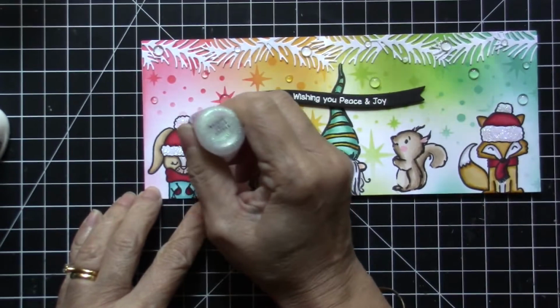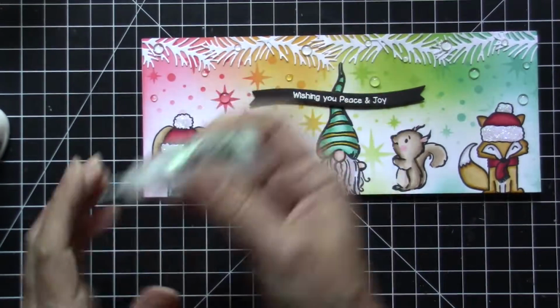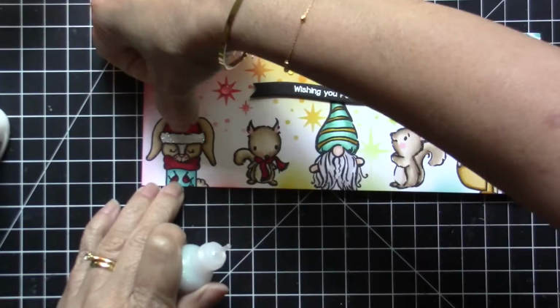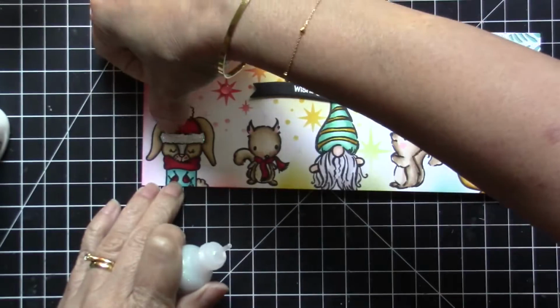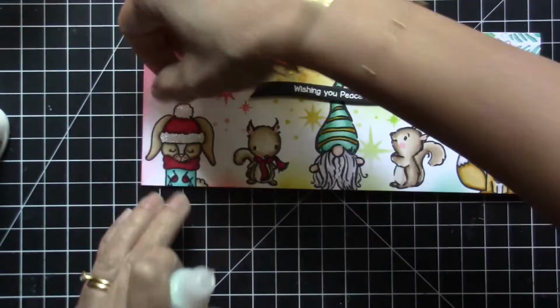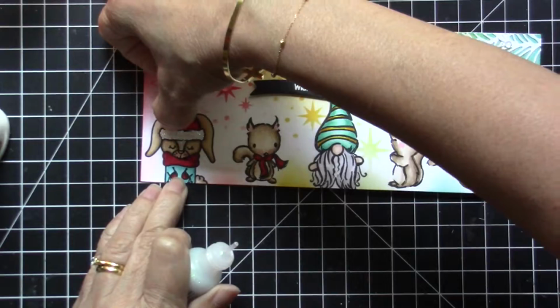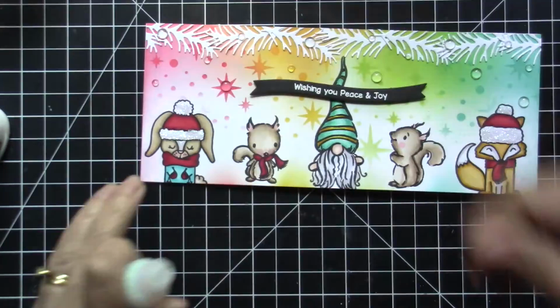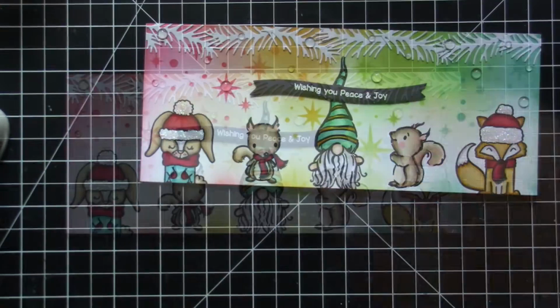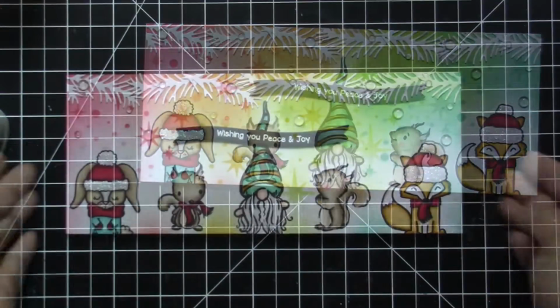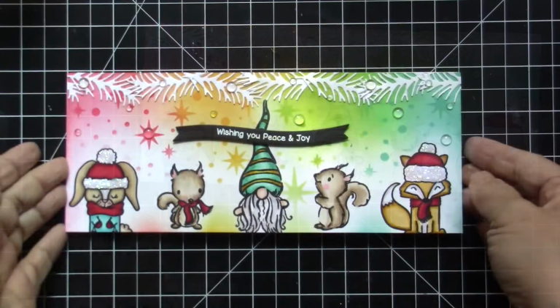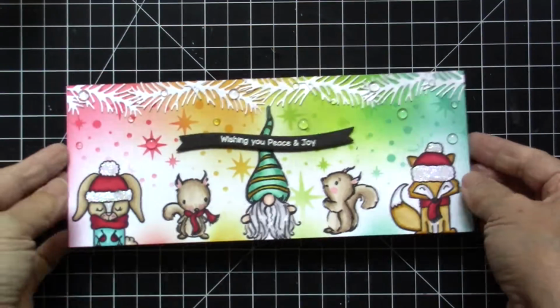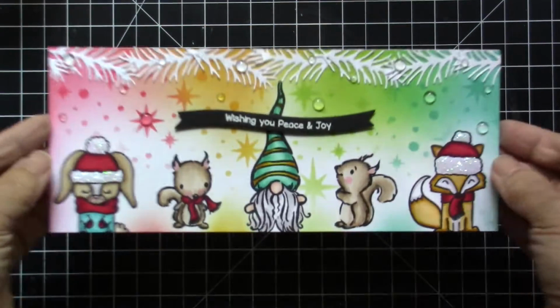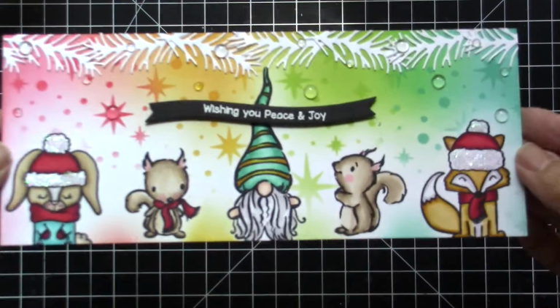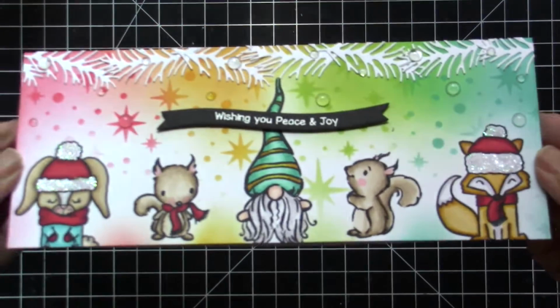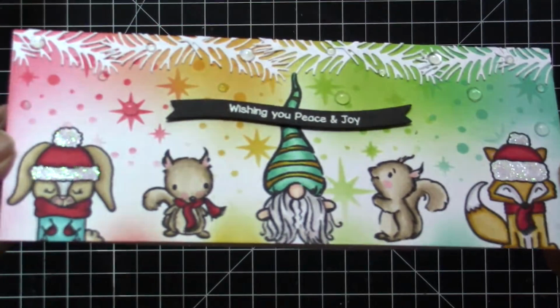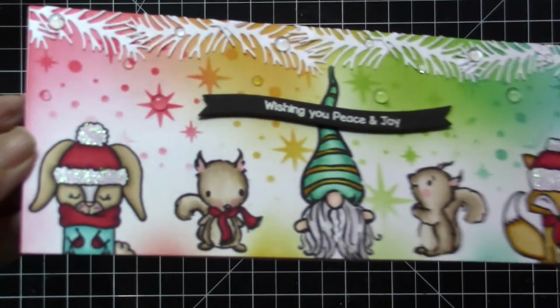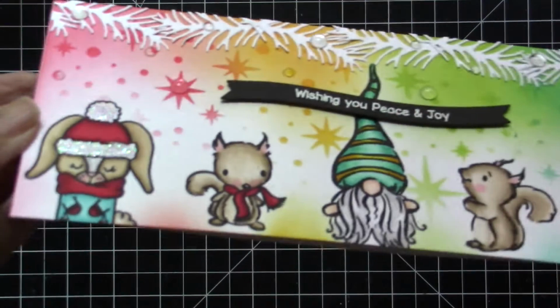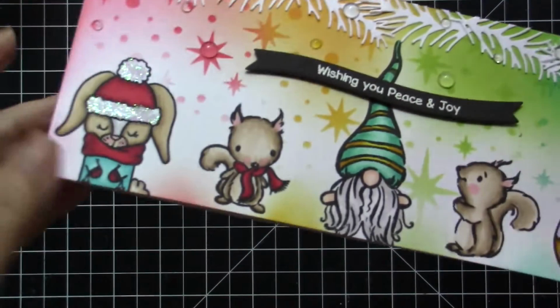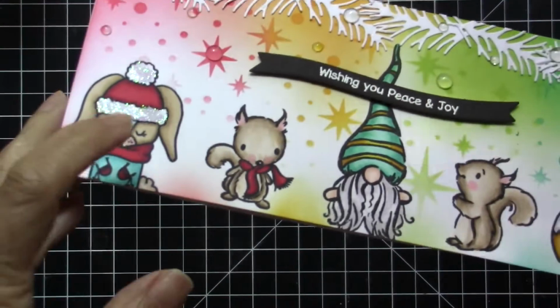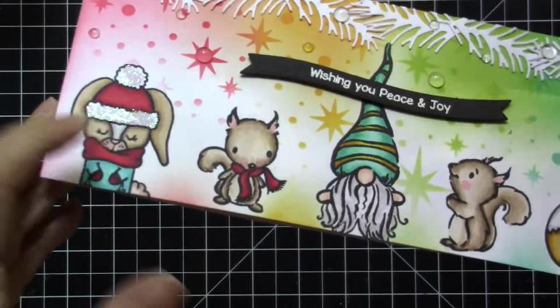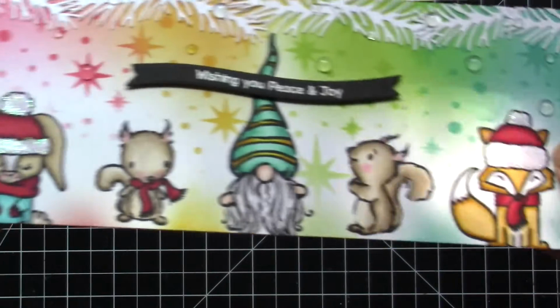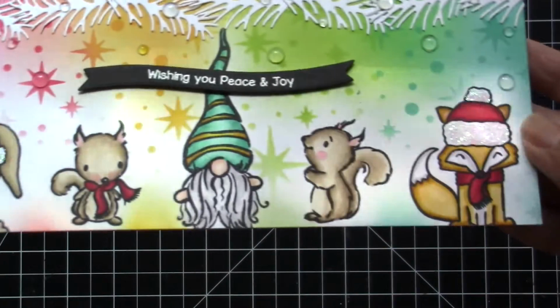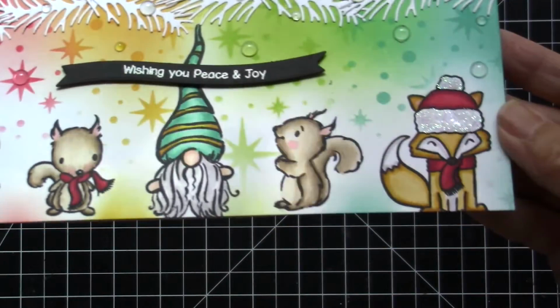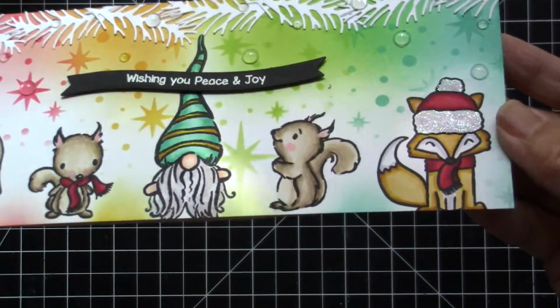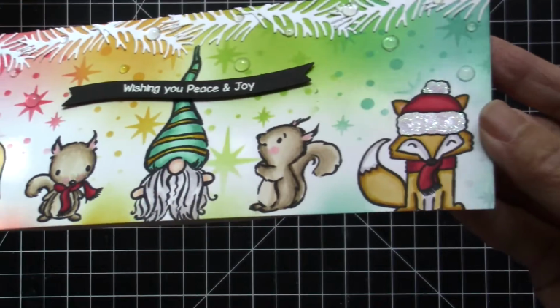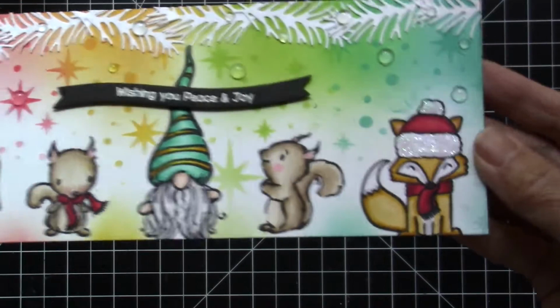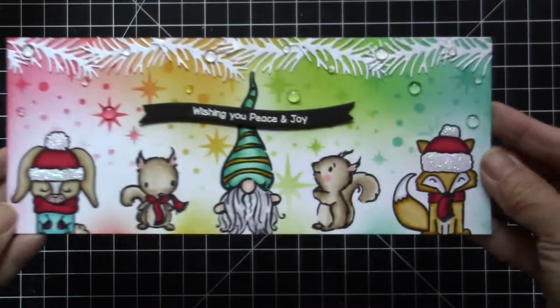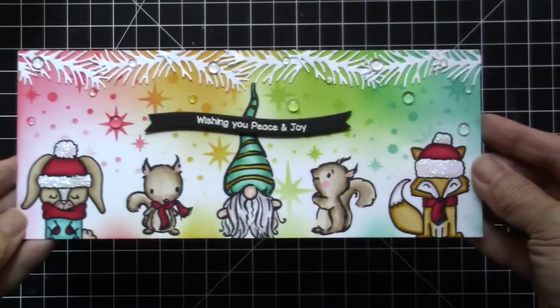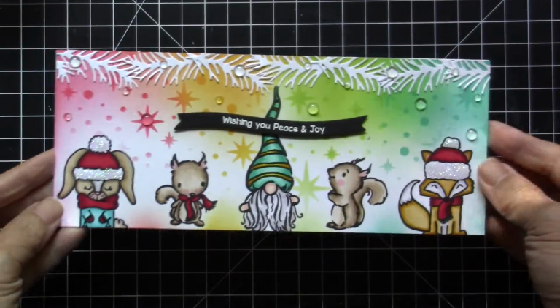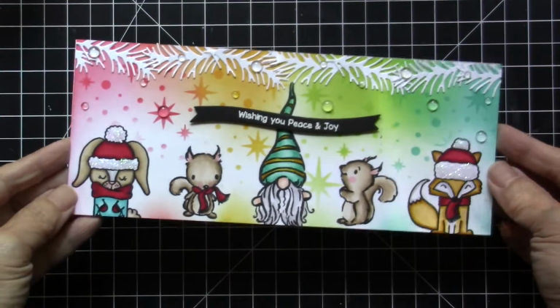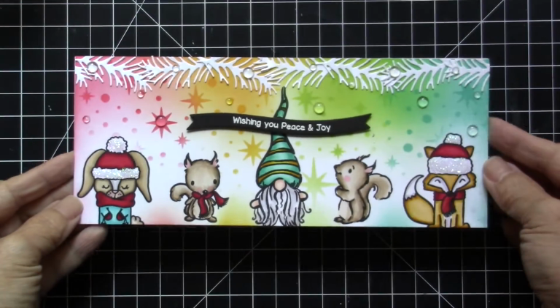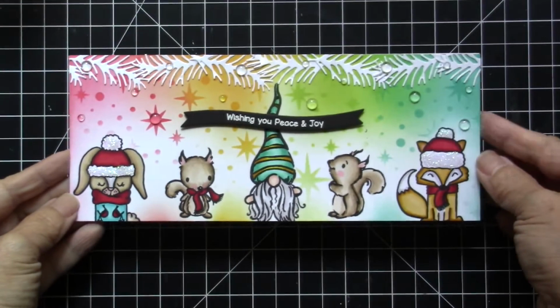Next I adhered the focal background onto a slimline card base measuring 8.5 by 7 folded in half. To add a little bit more texture and to finish the design, I added some stickles to the critters' hats. So that is my card for today — I hope you guys enjoyed this video and found it helpful.